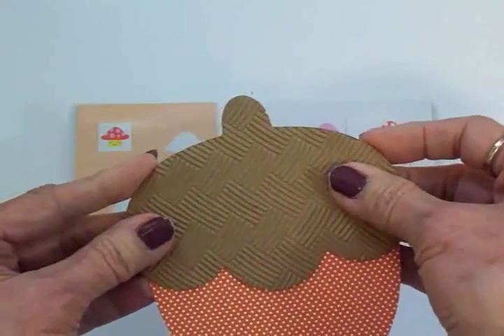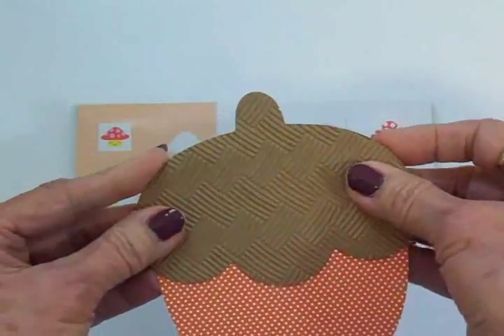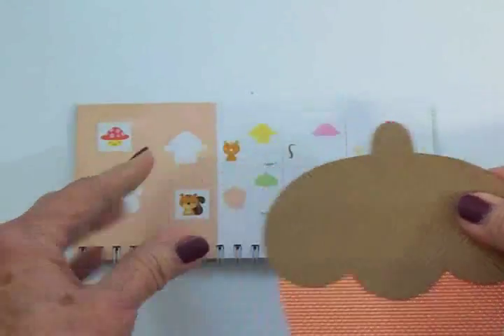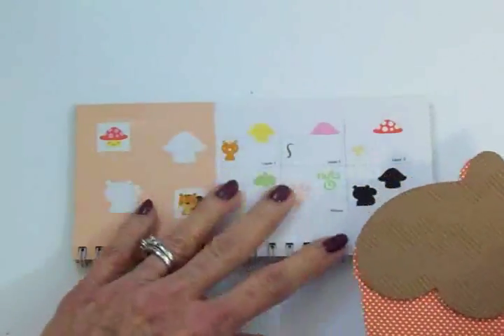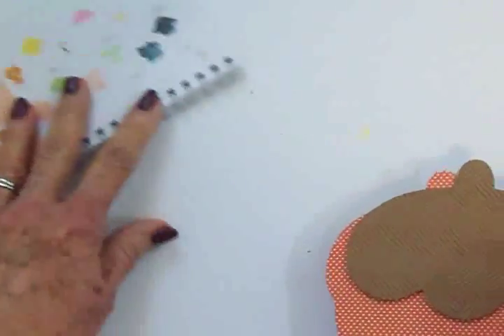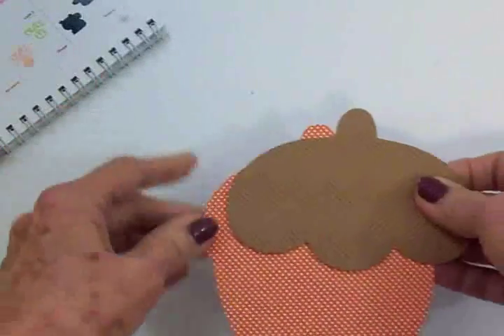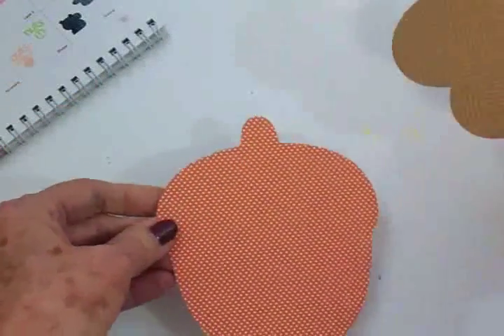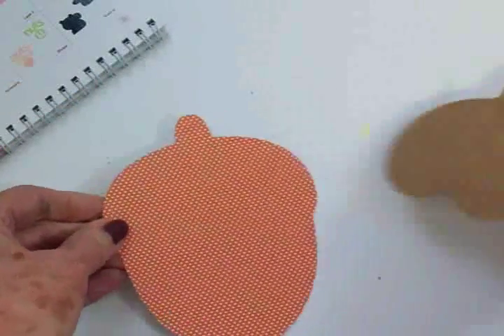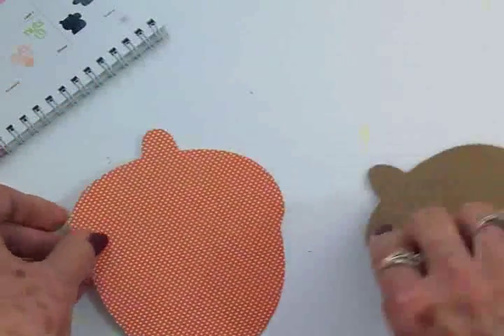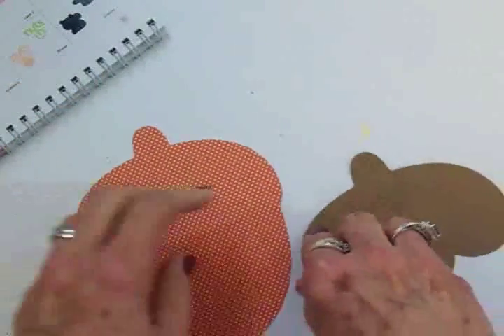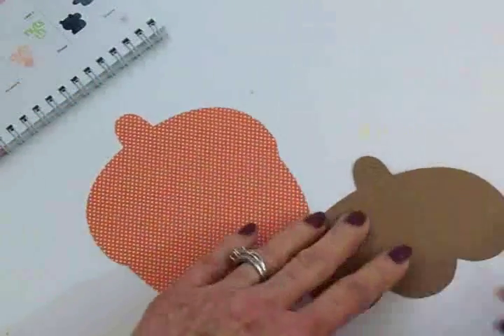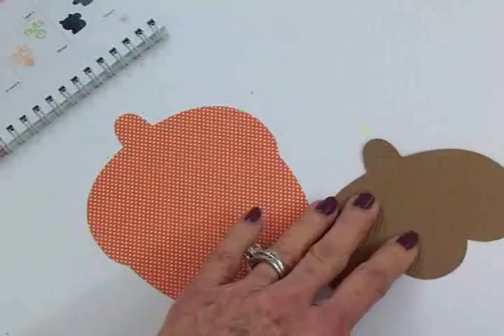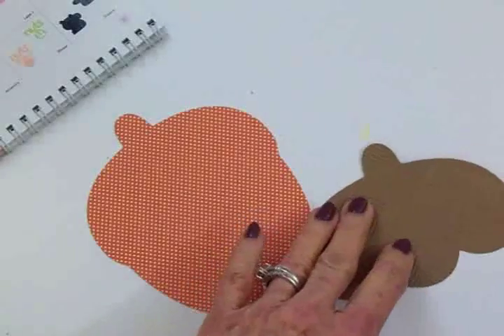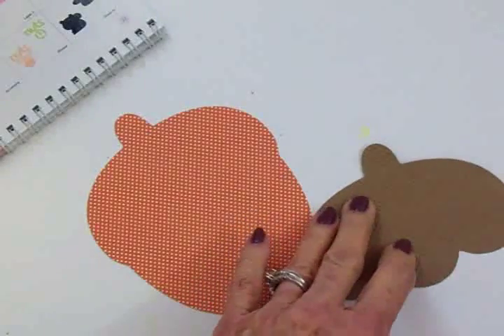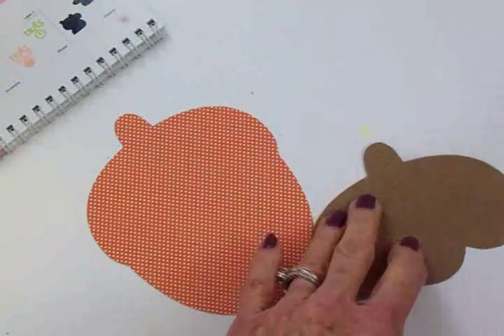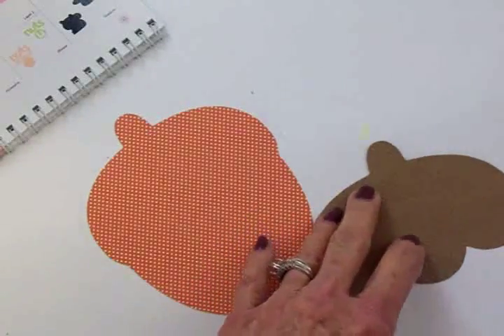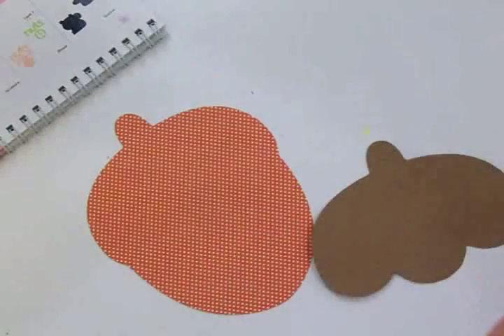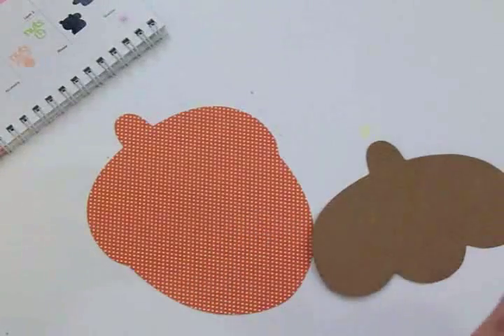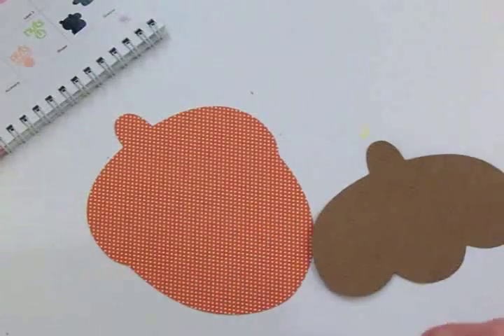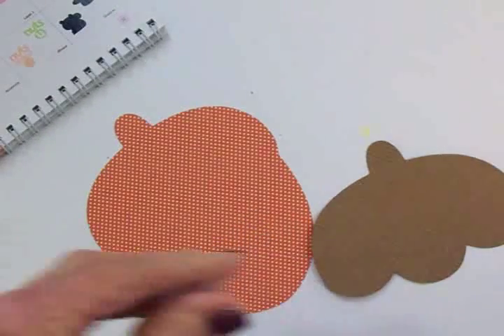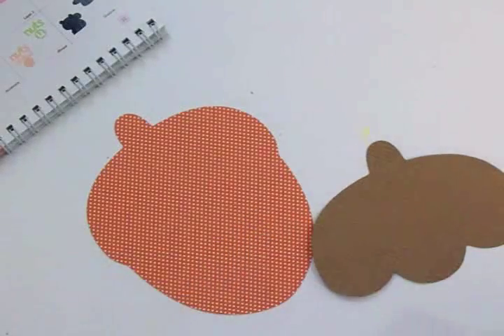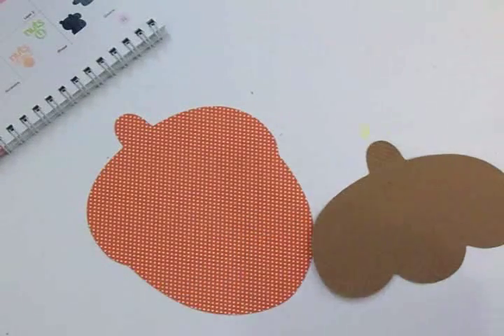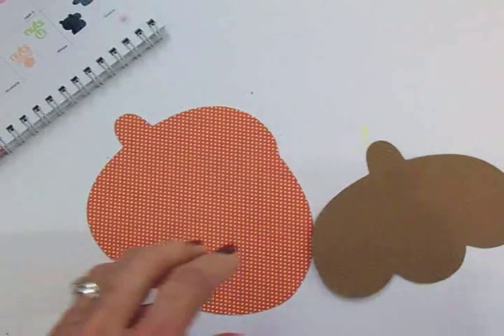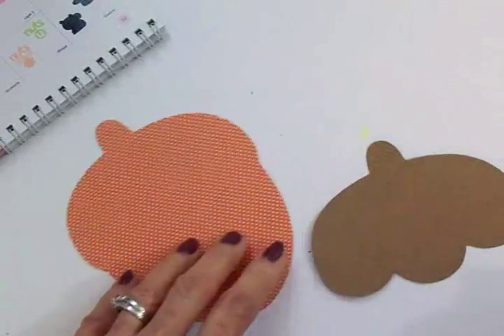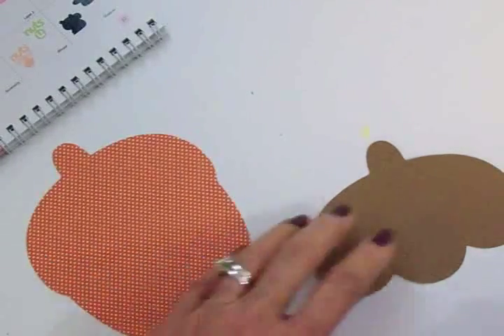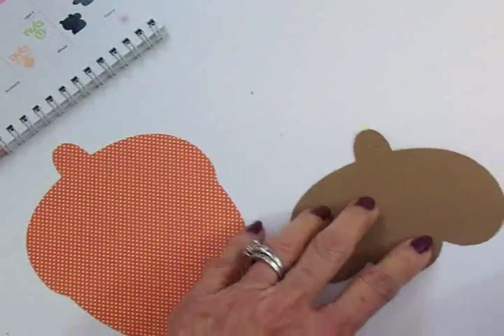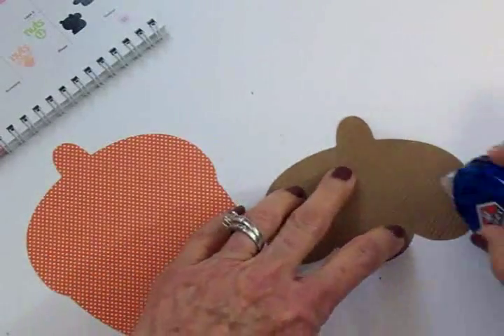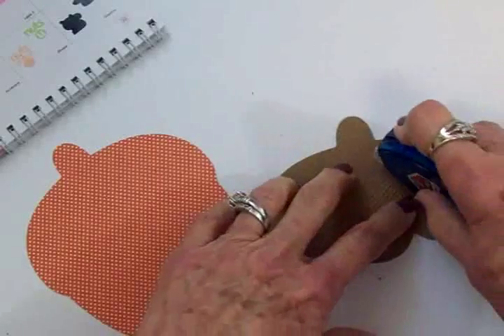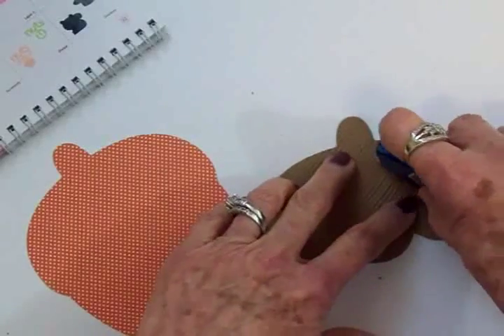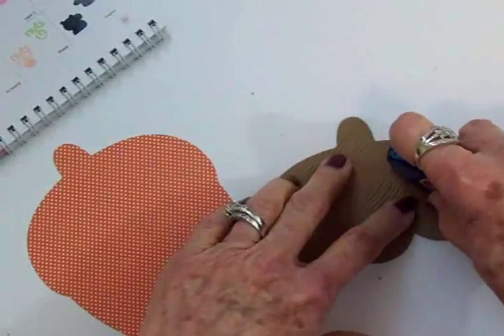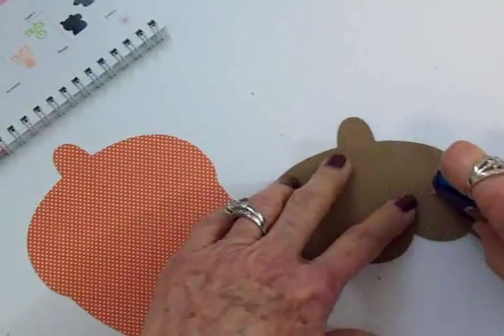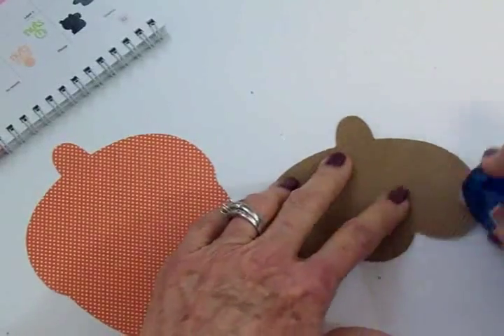Now I'm going to get my adhesive and get these two pieces put together, and then we'll come back and I'll show you the image that's going on this card. It's really cute.